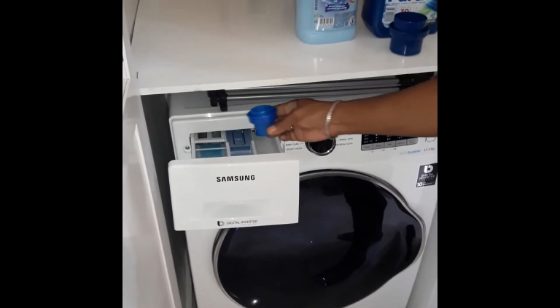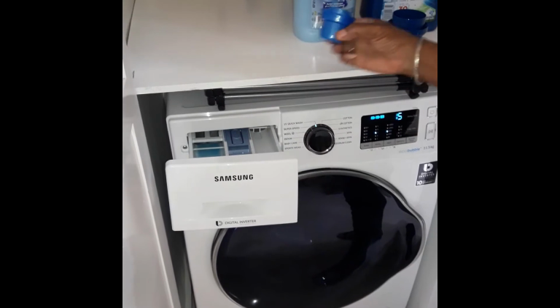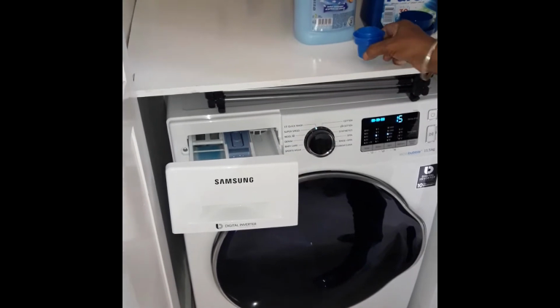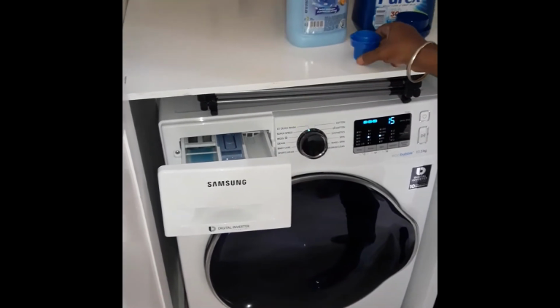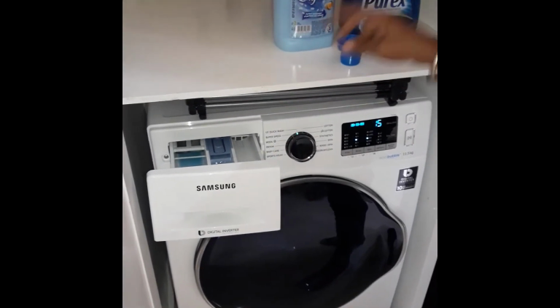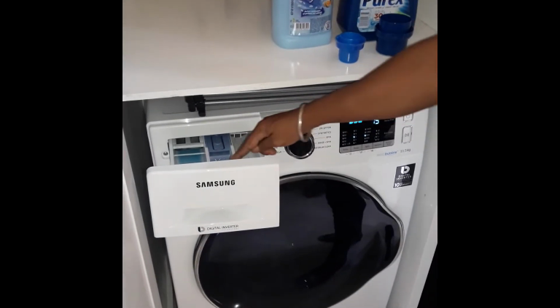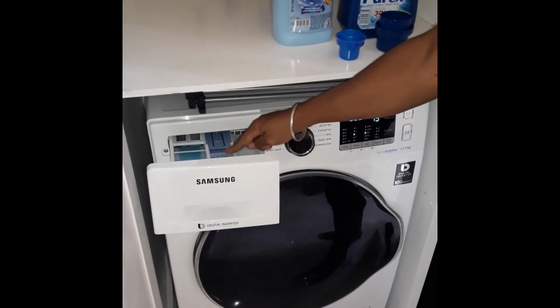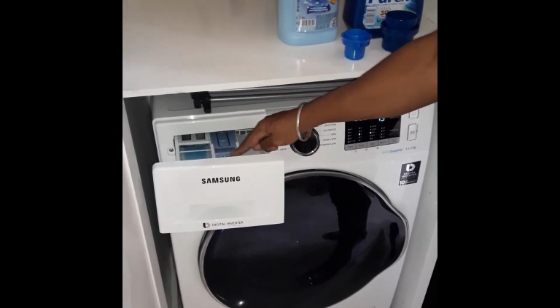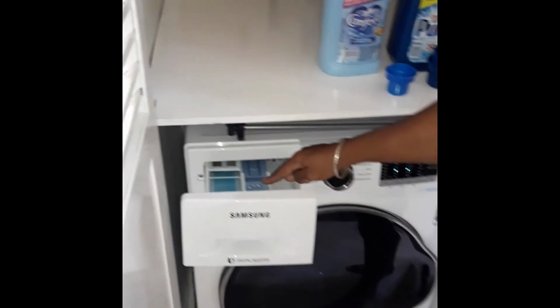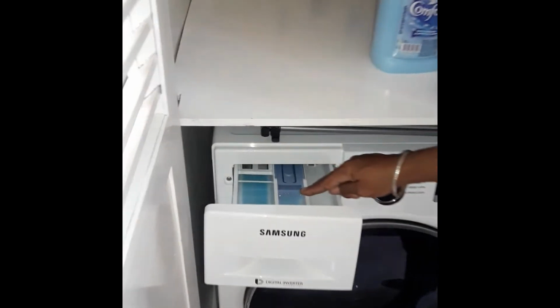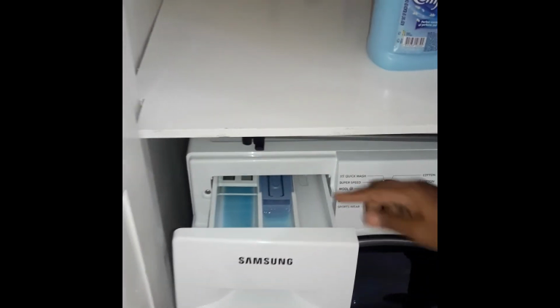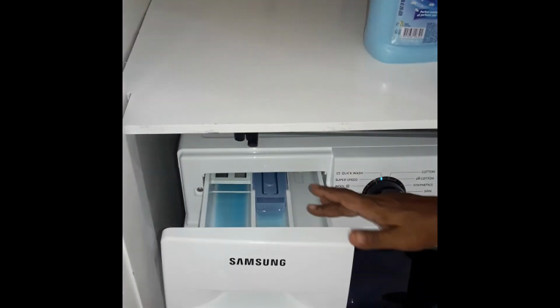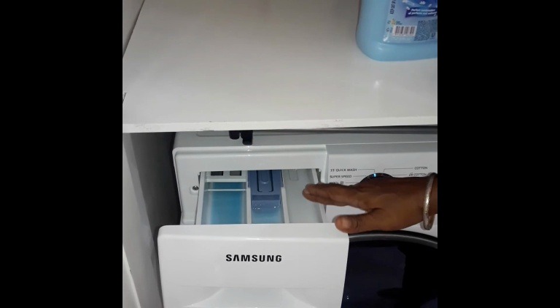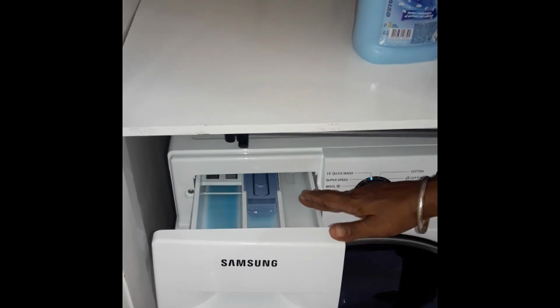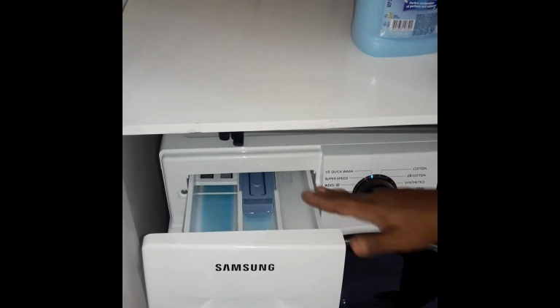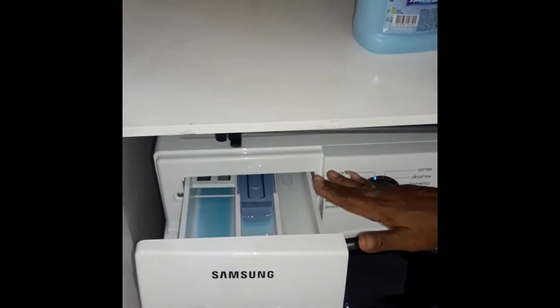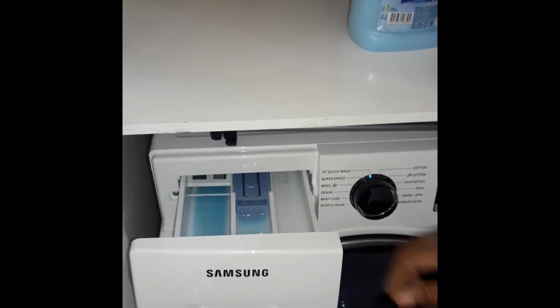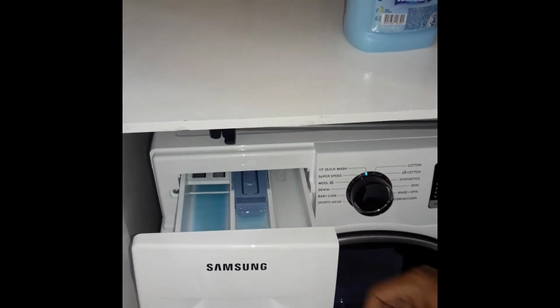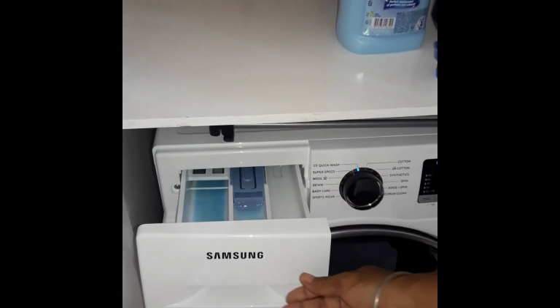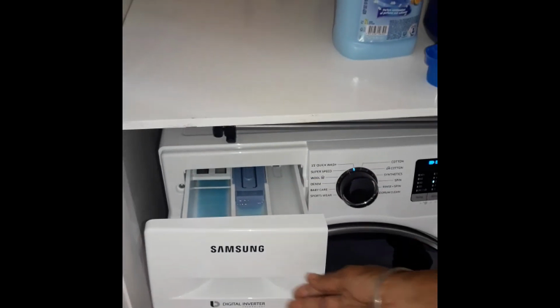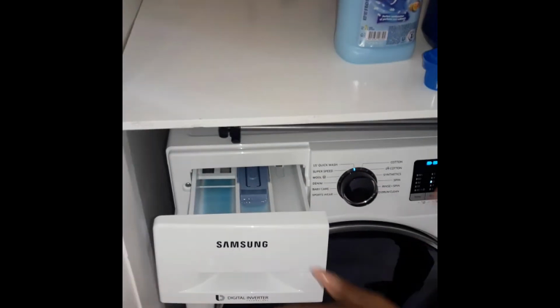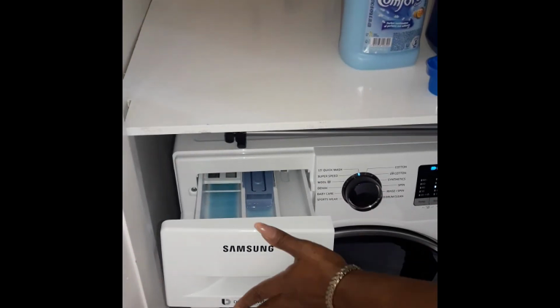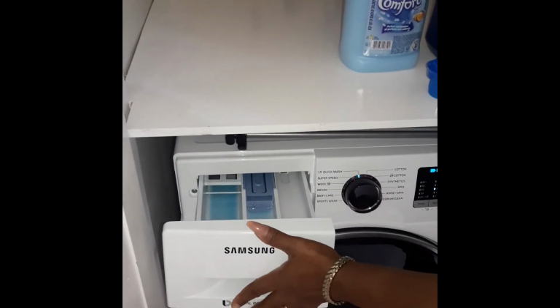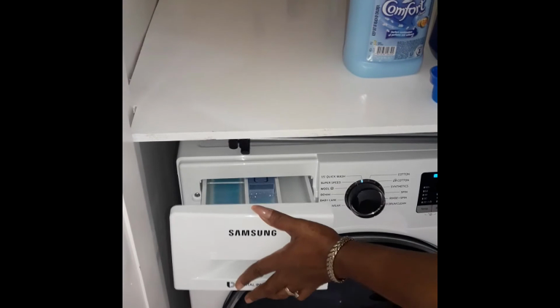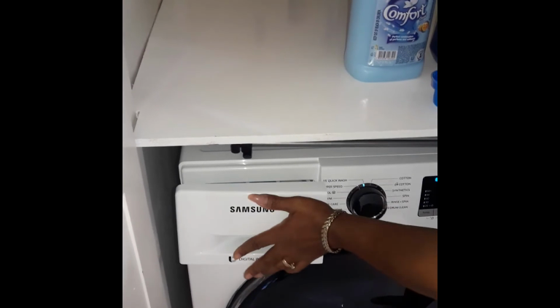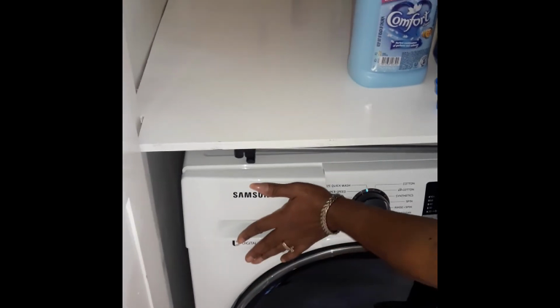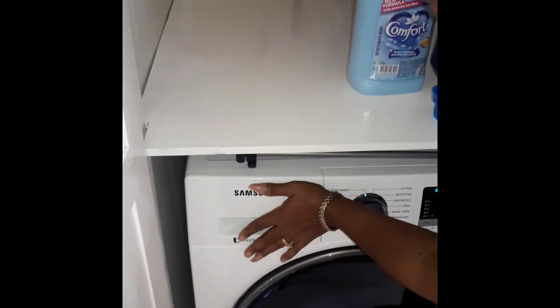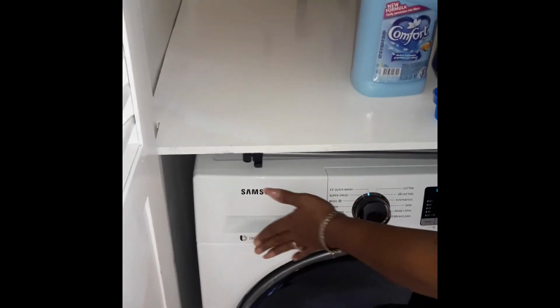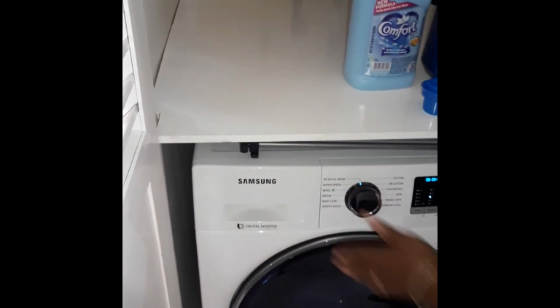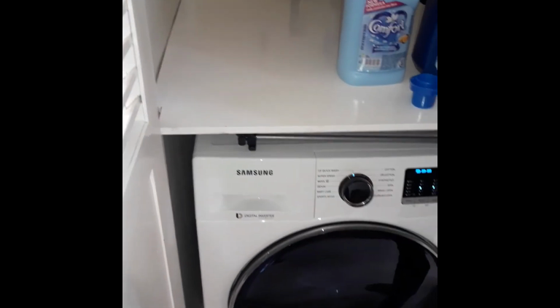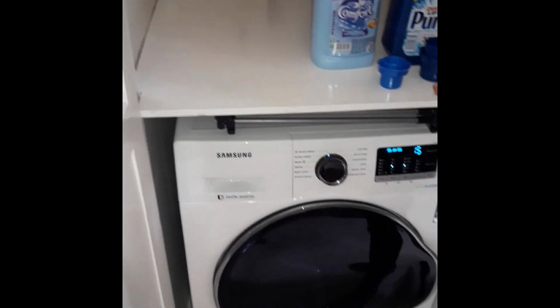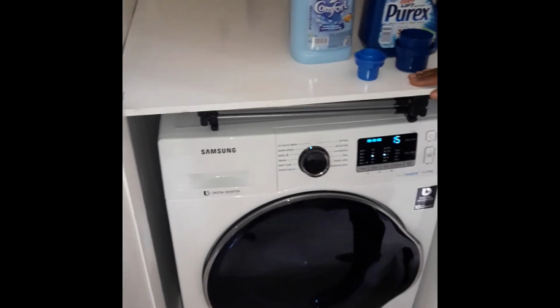We next pour in some fabric softener into the middle tray. Never pour bleach or powder into this tray. The third compartment — do not use at all. We then slide the drawer in, making sure it is securely shut.